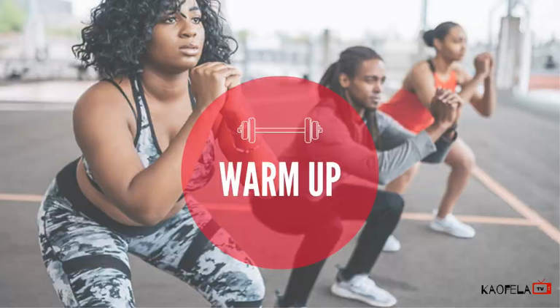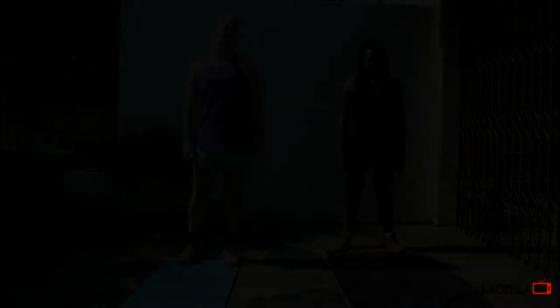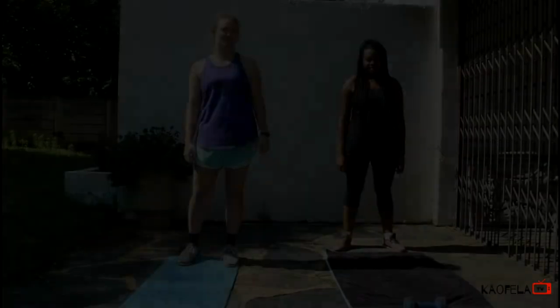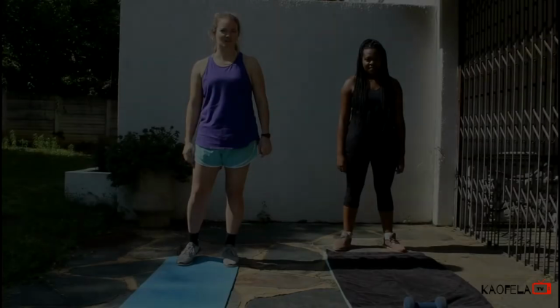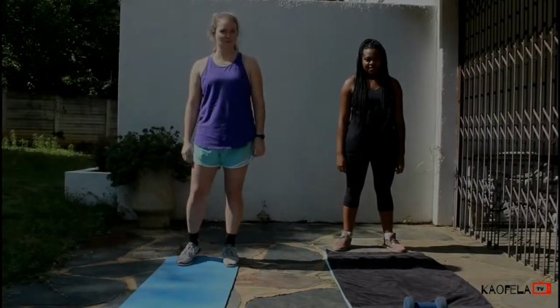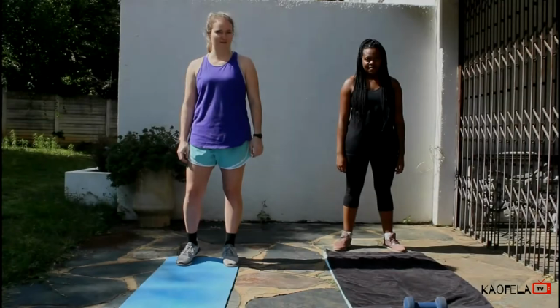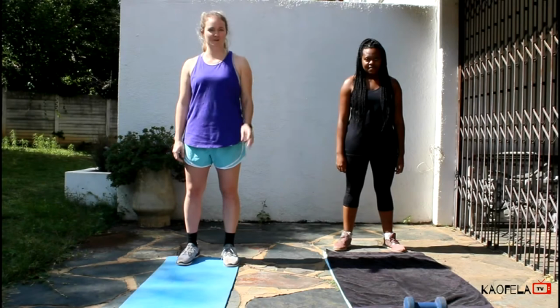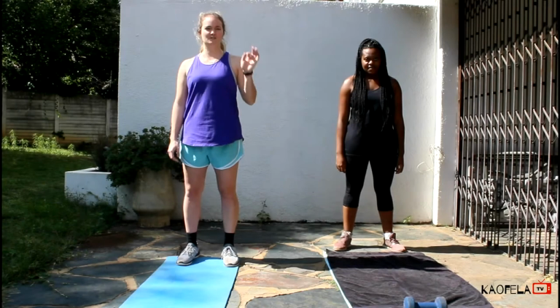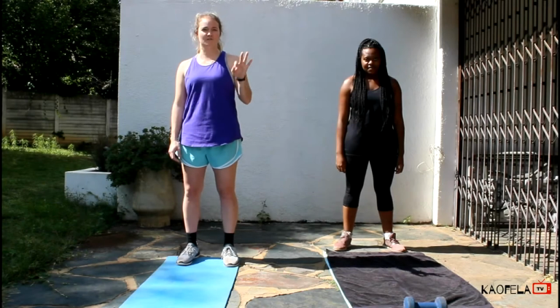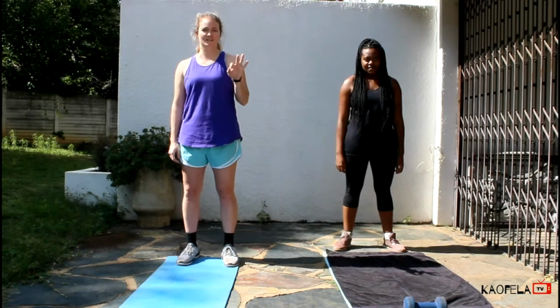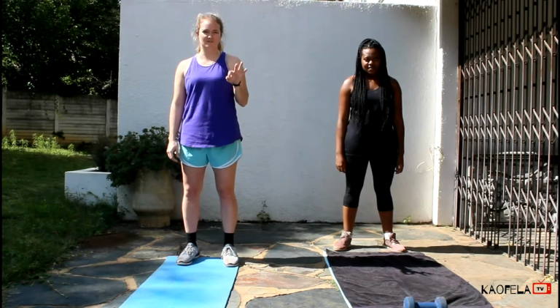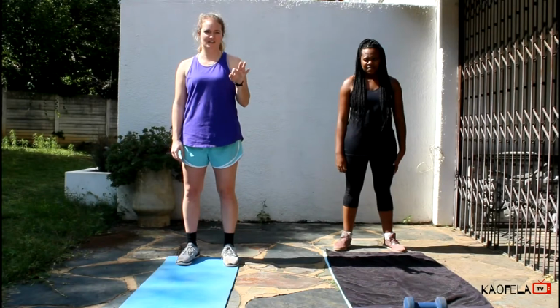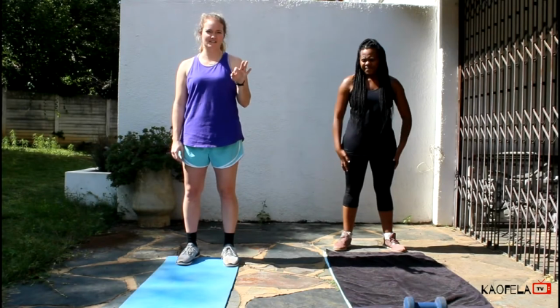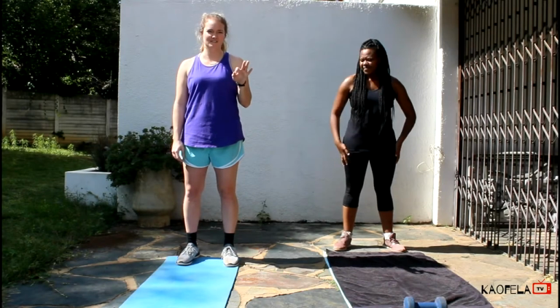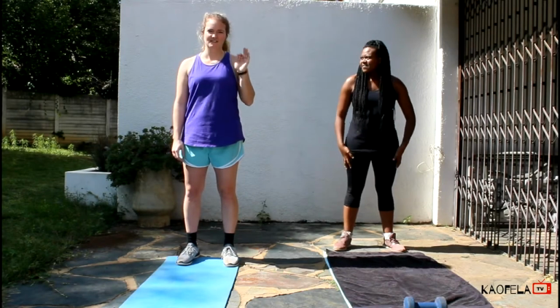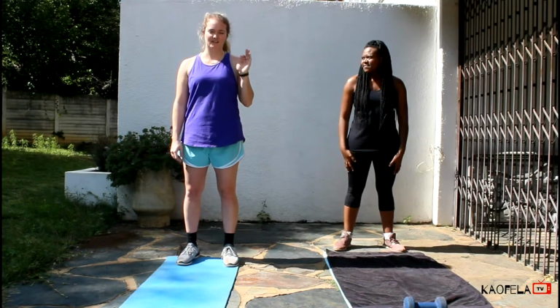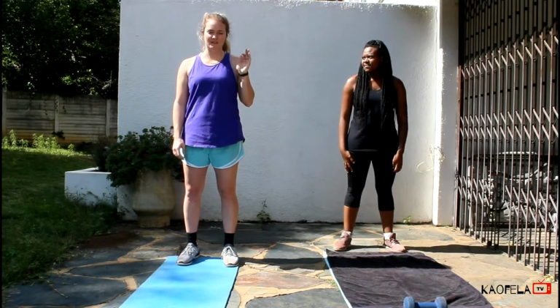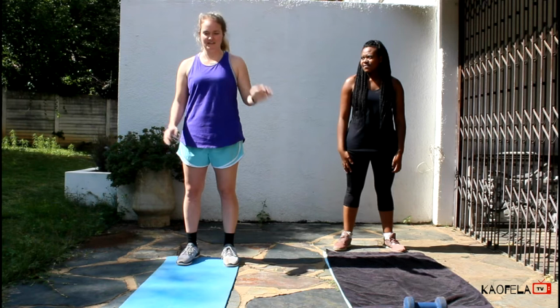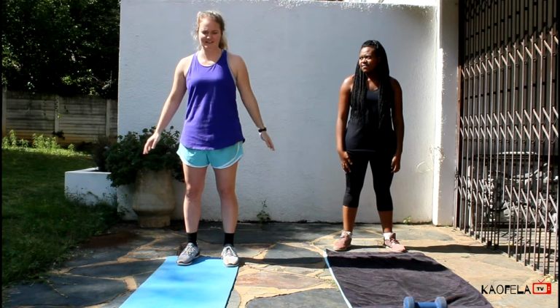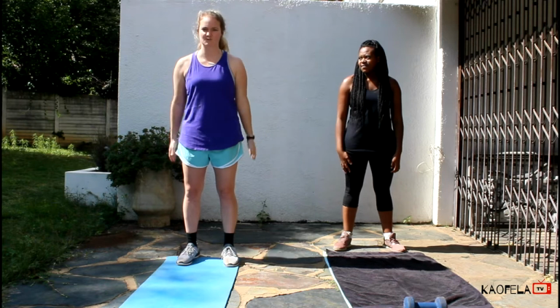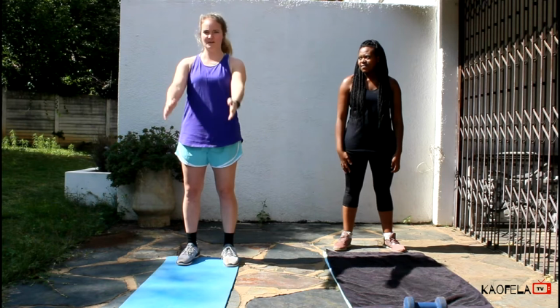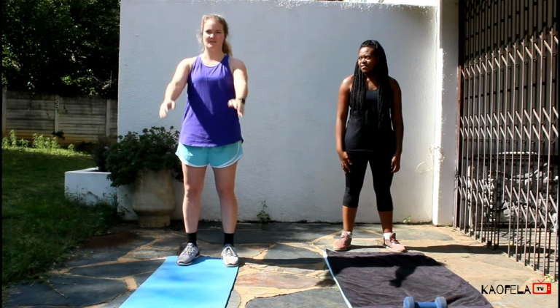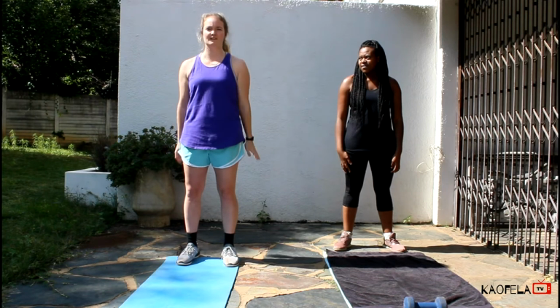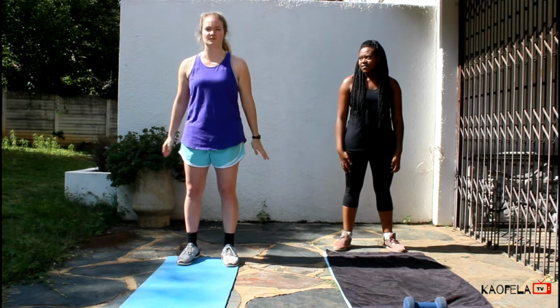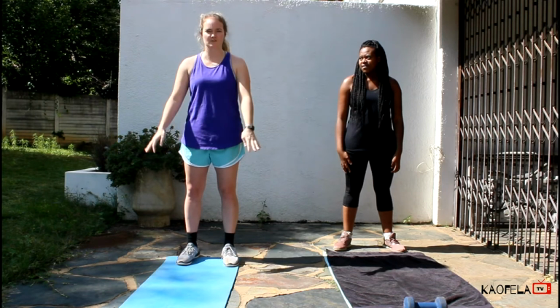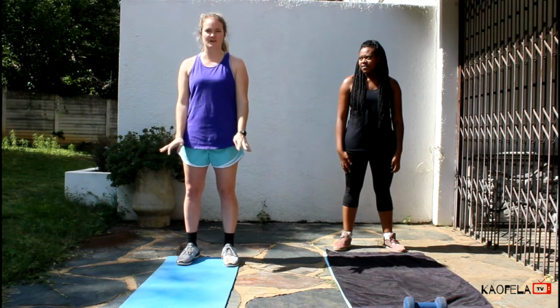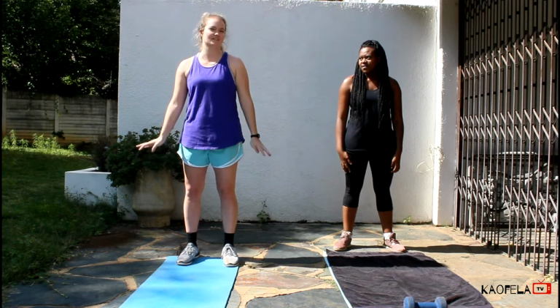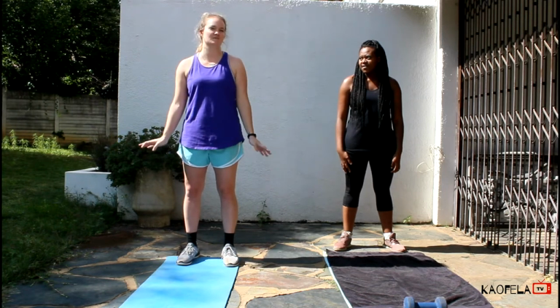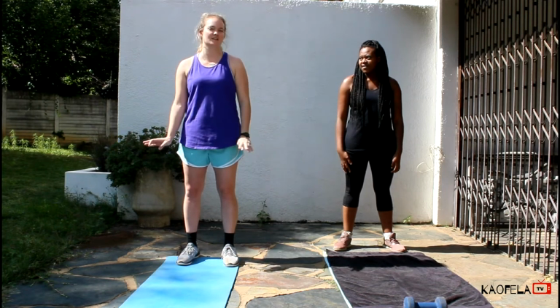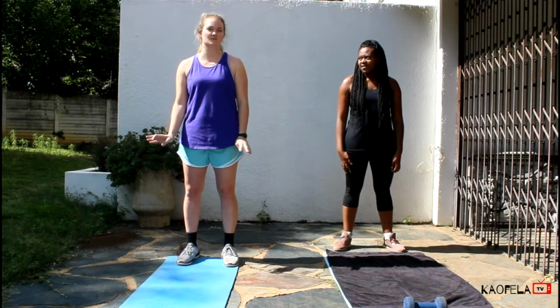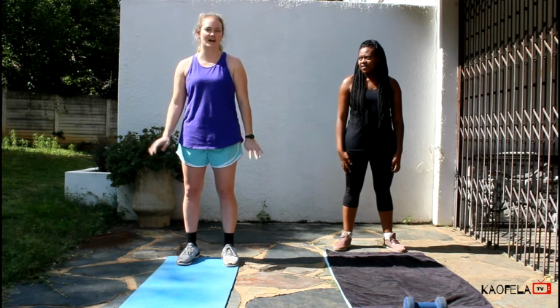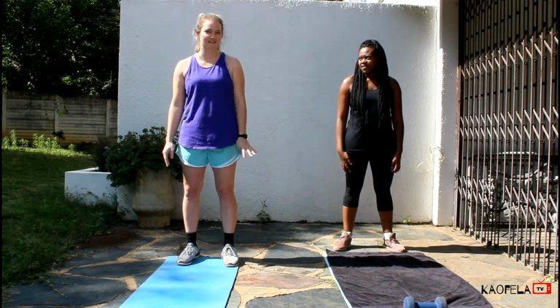So we're first going to start with the warm-up. We're going to do three exercises: inchworm, and then we're going to do air squats, and then we're going to do high knees.